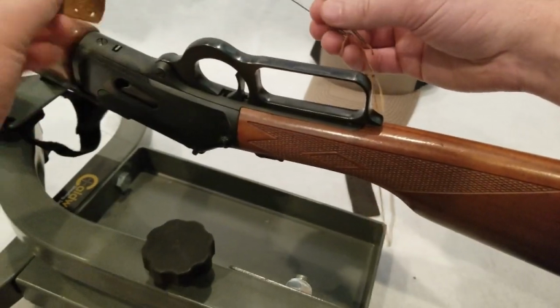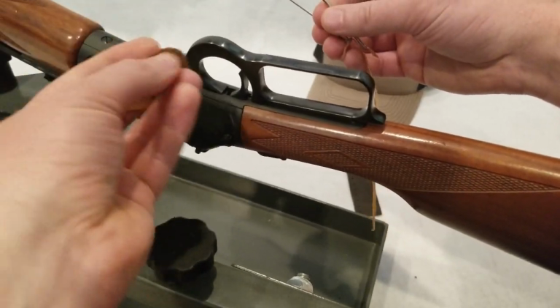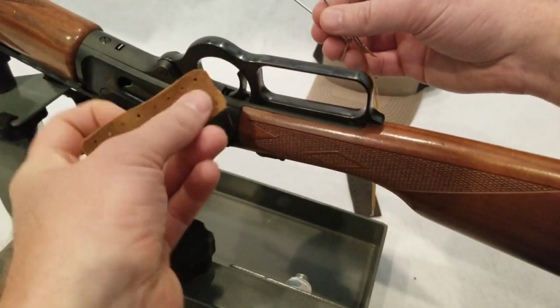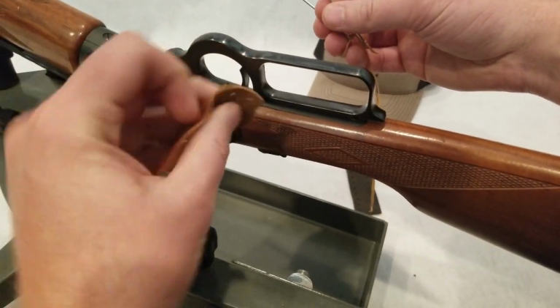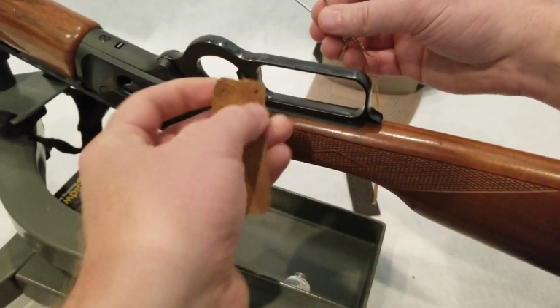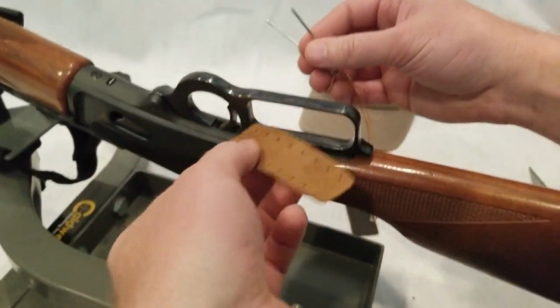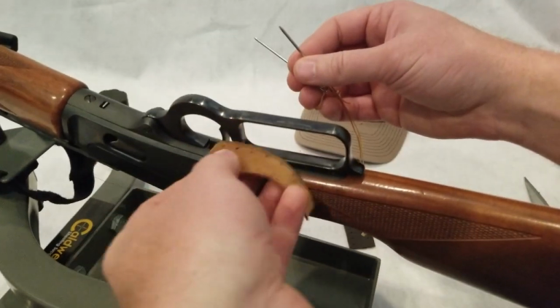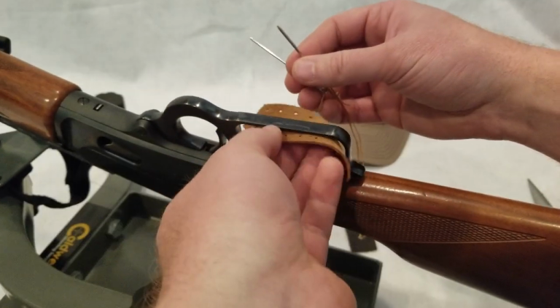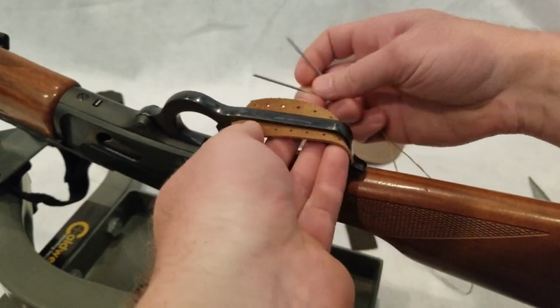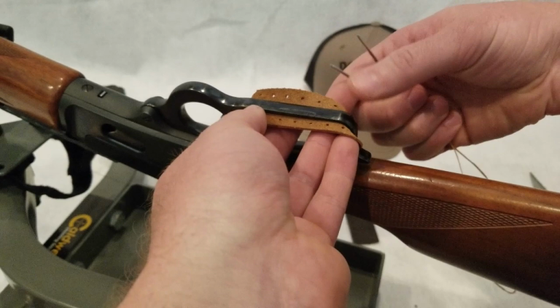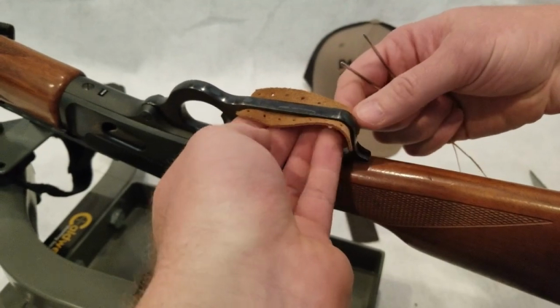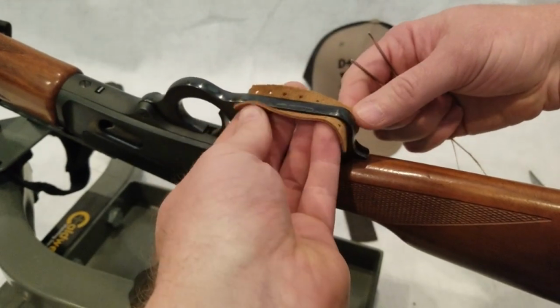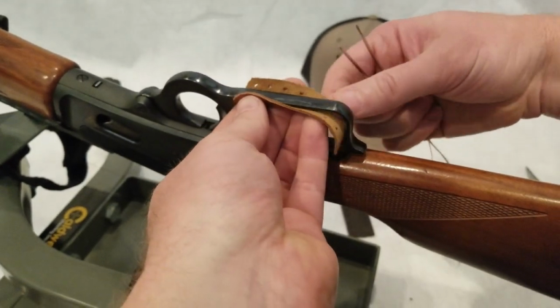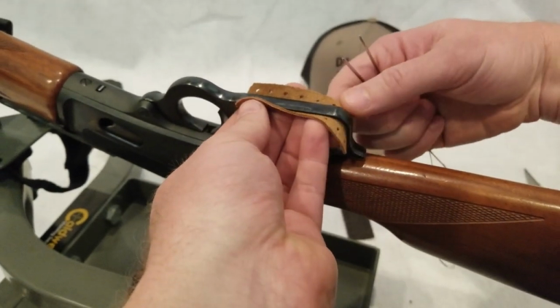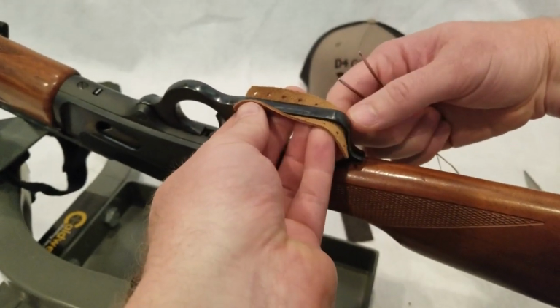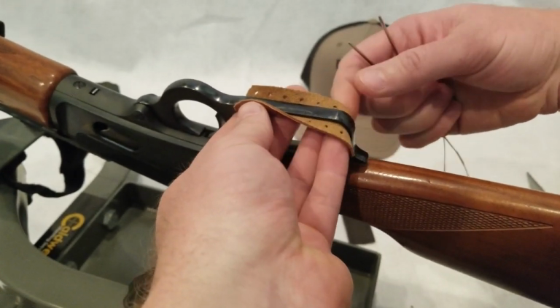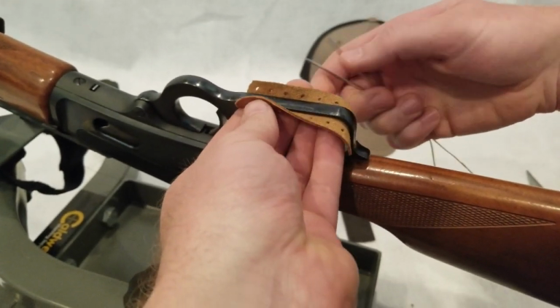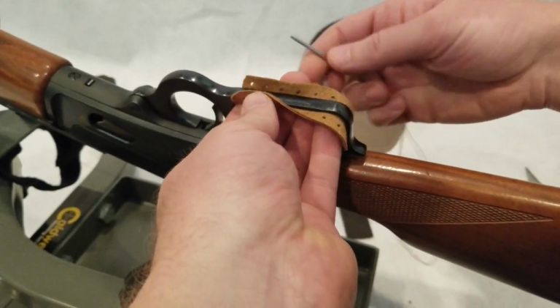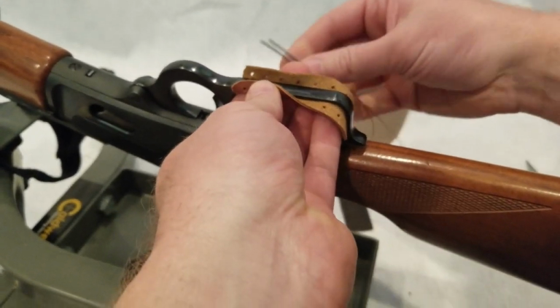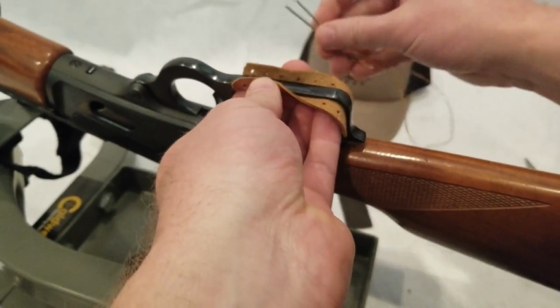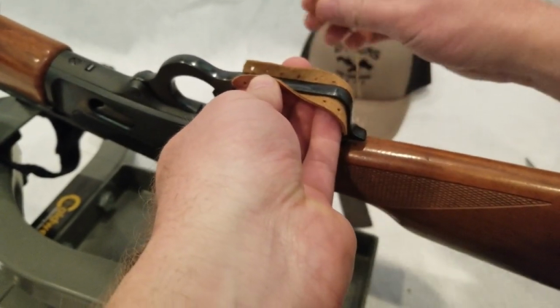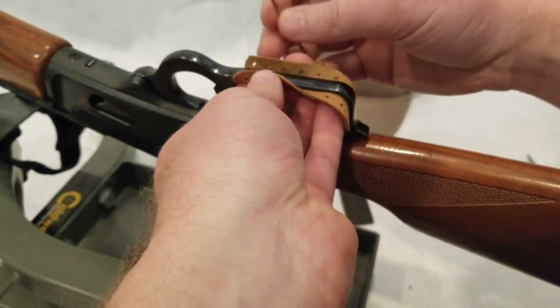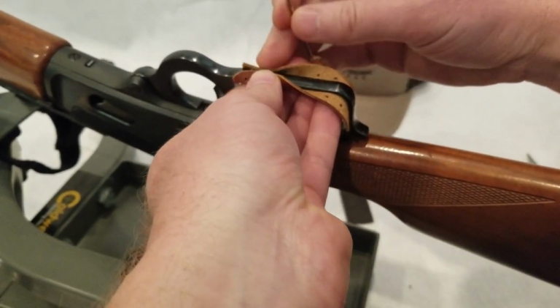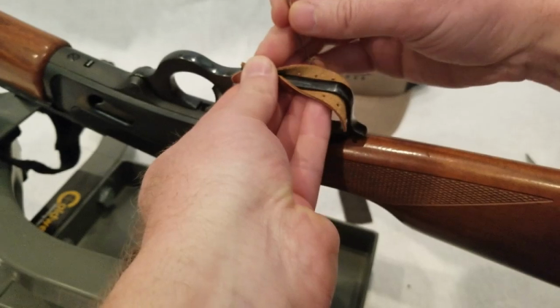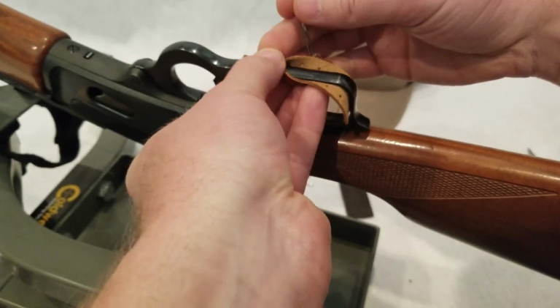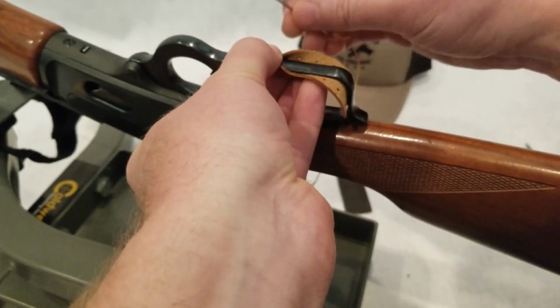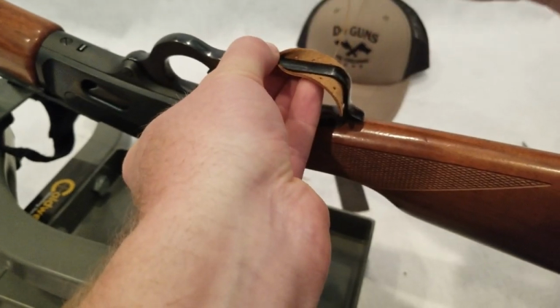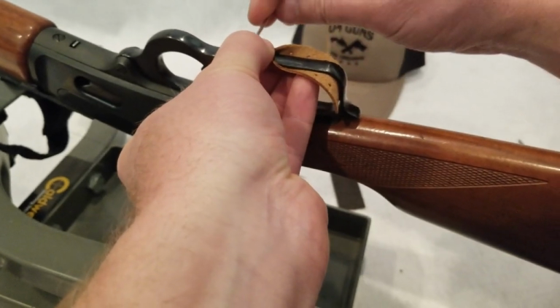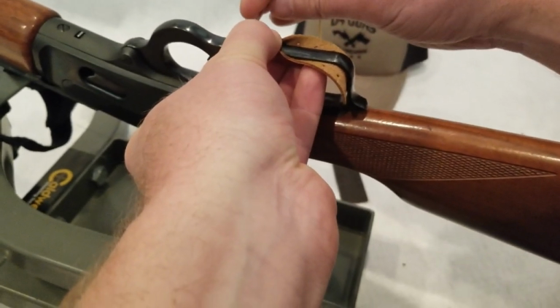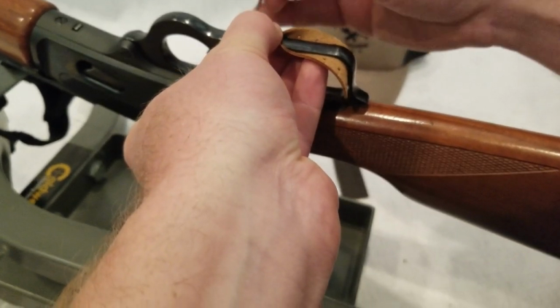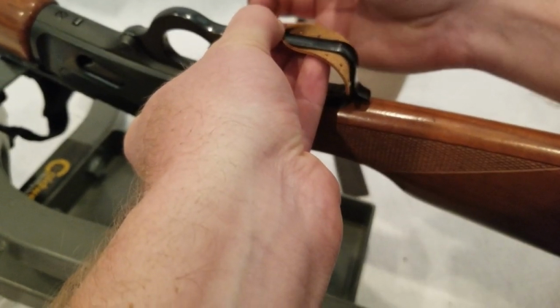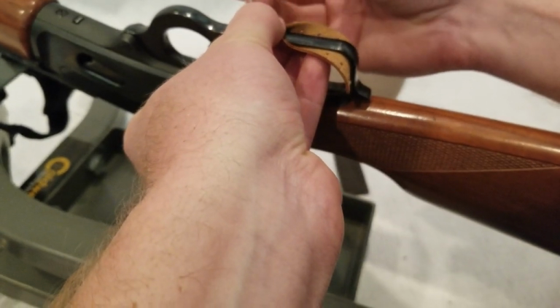So you're going to want to take your leather and situate it here on your lever. And it's just like stitching your shoes or tying your shoes, stitching the laces.